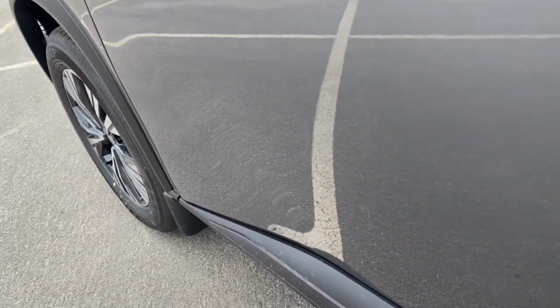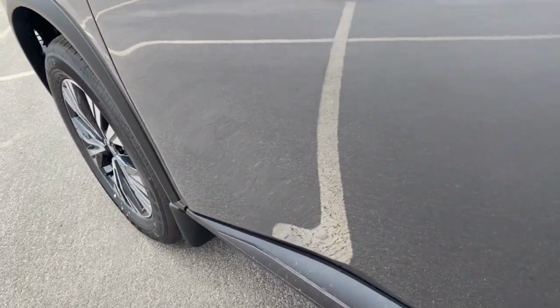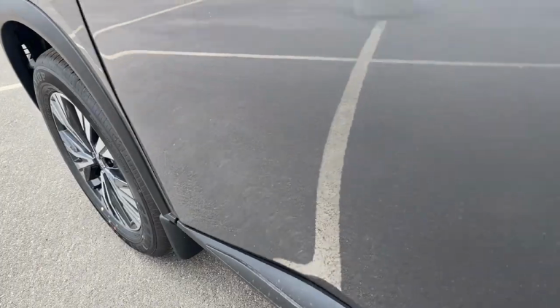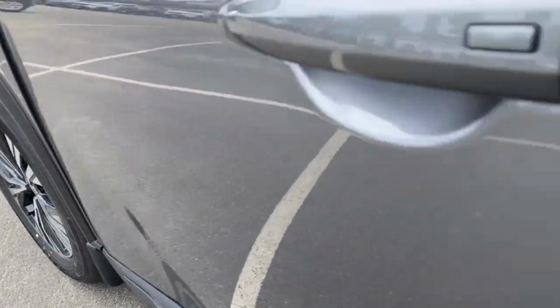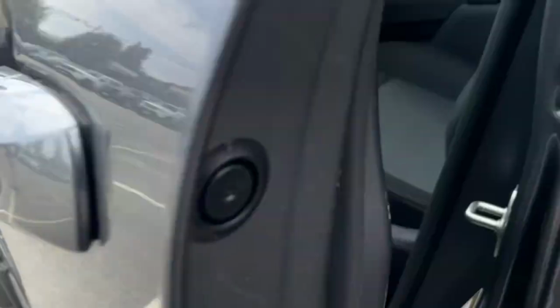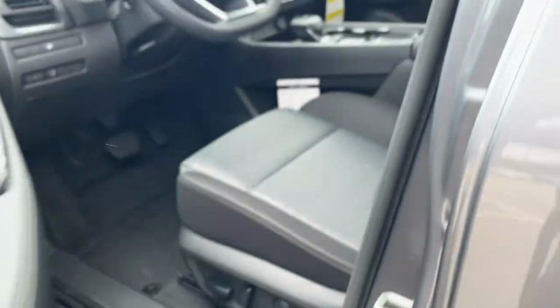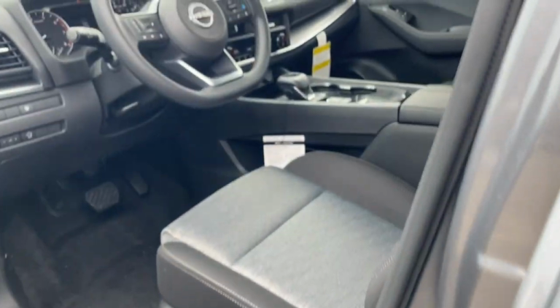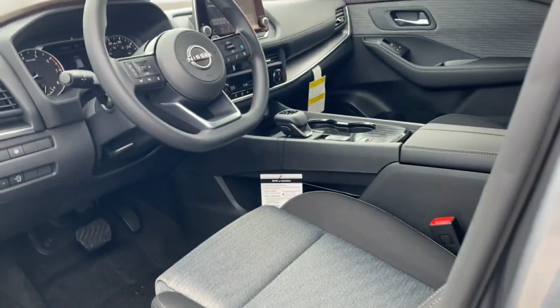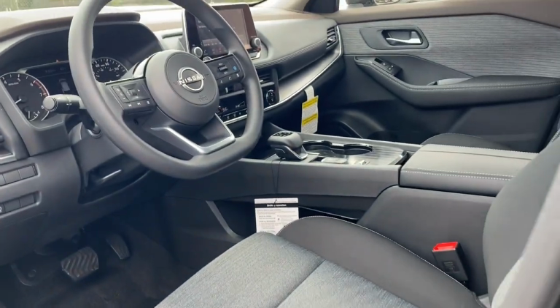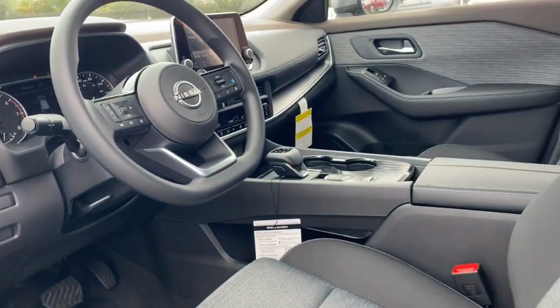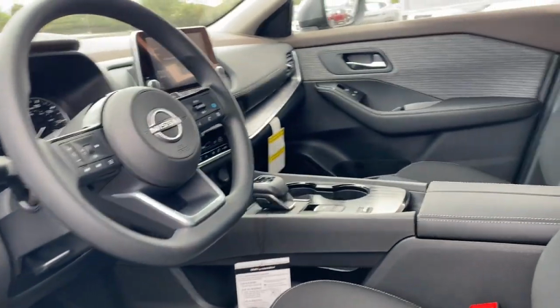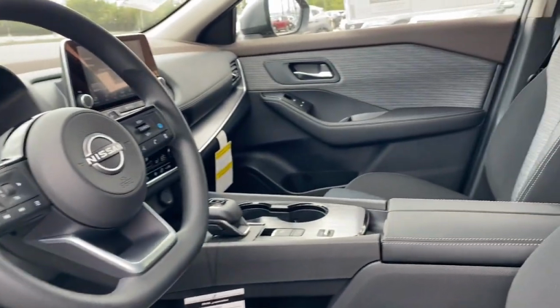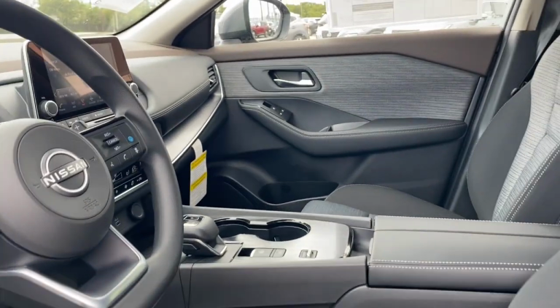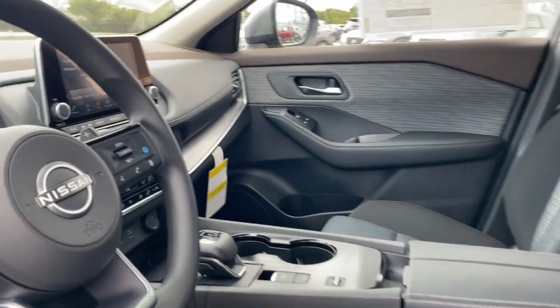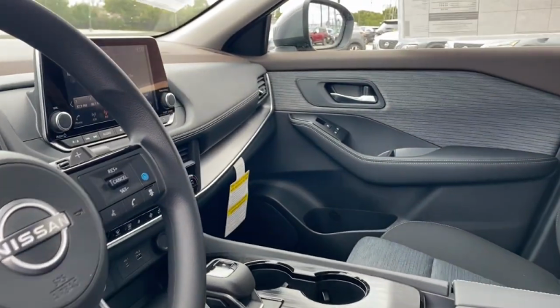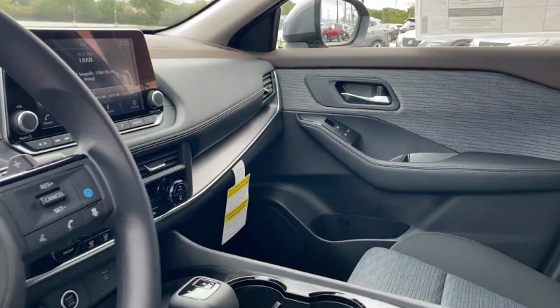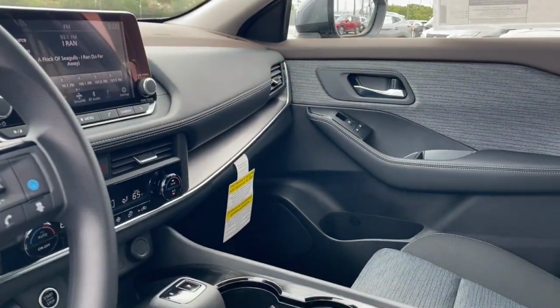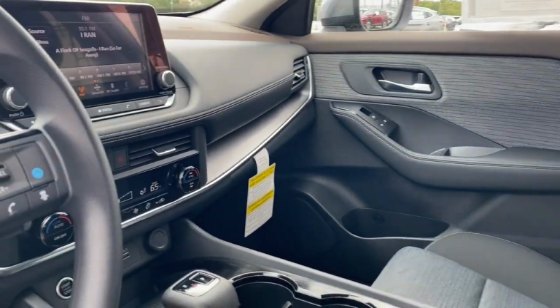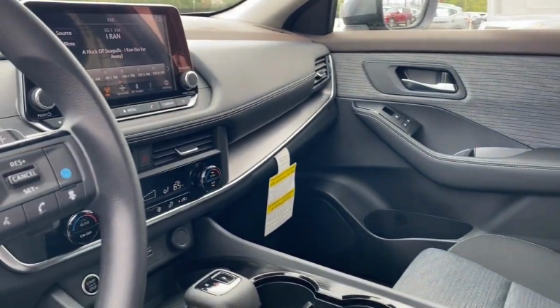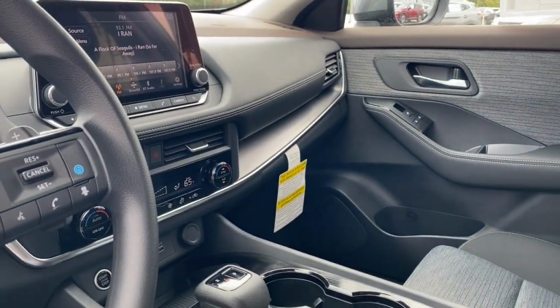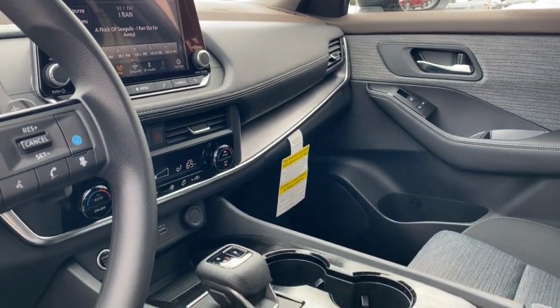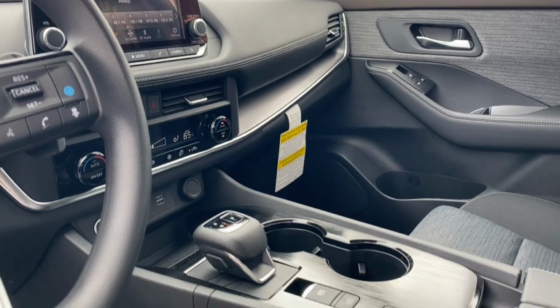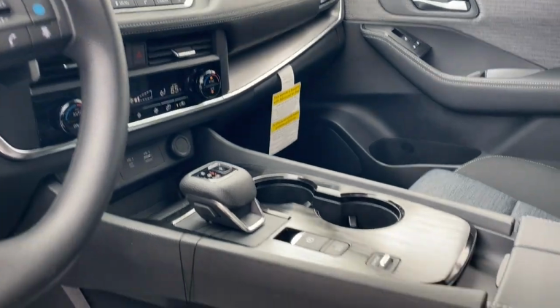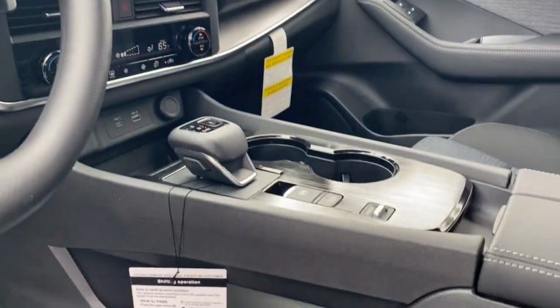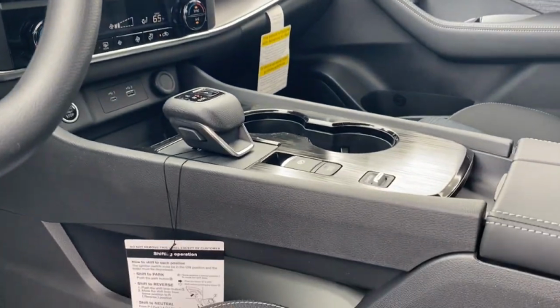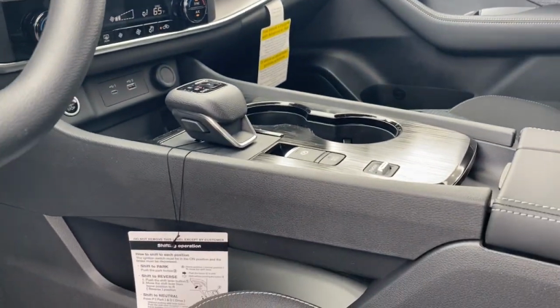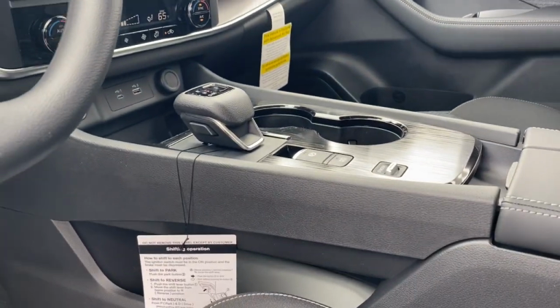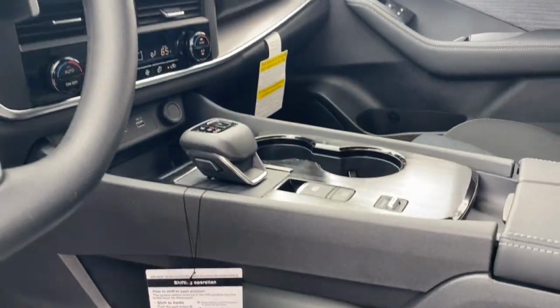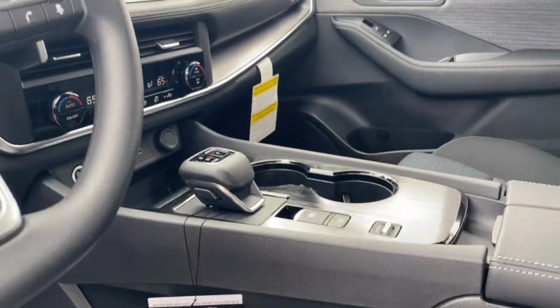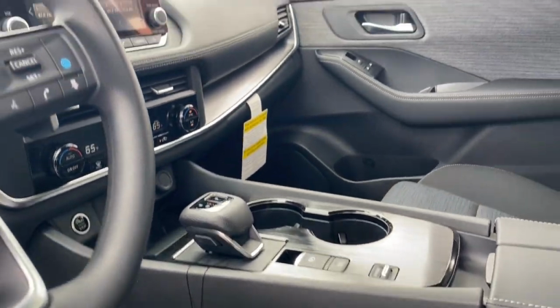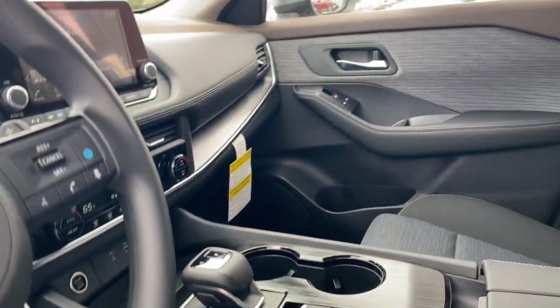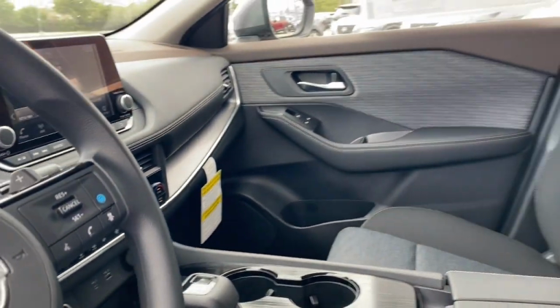Feel energized in this sporty Rogue. Treat yourself to a test drive today. Our staff will toss you the keys and give you an outstanding customer experience.